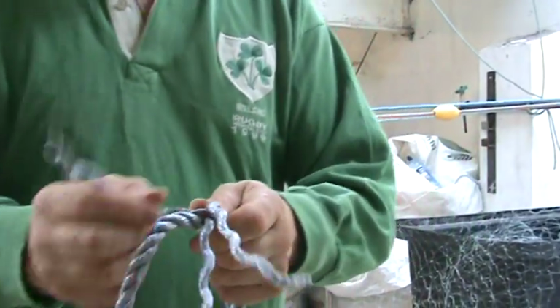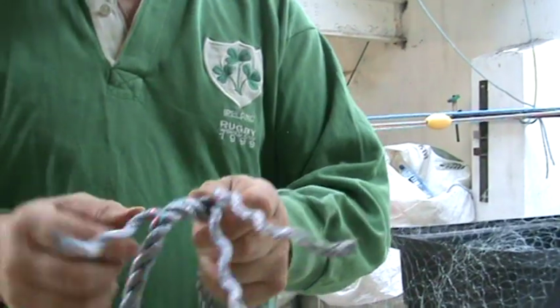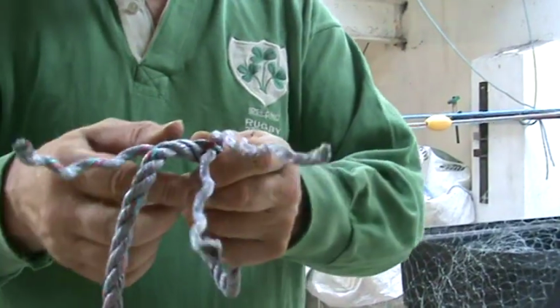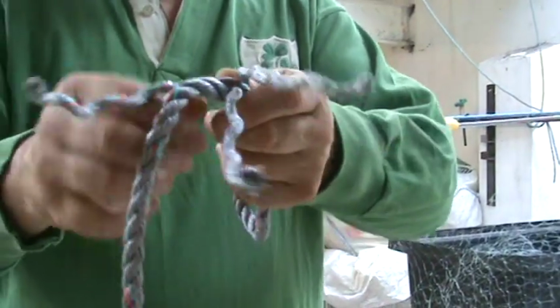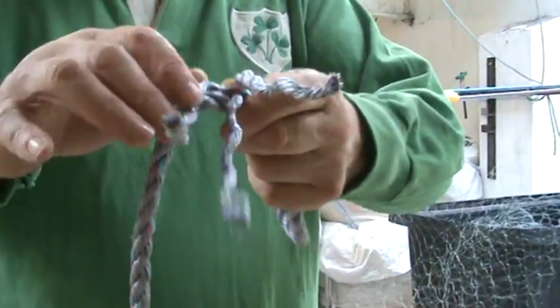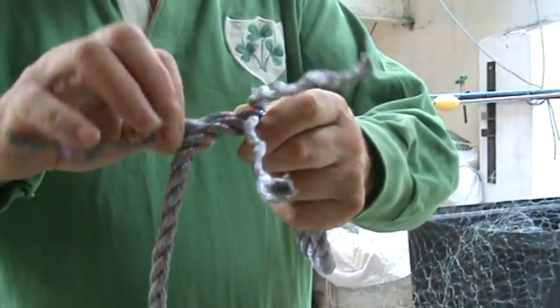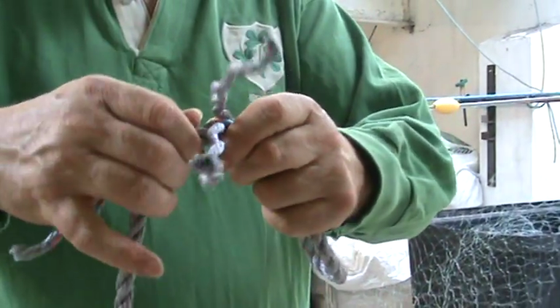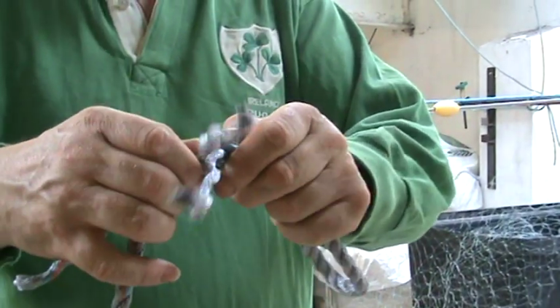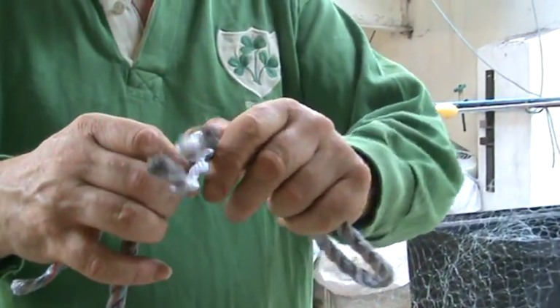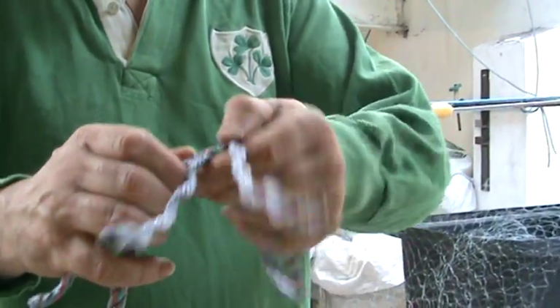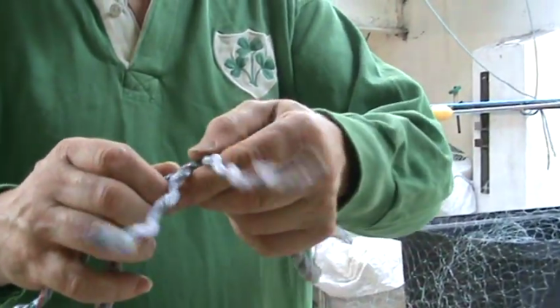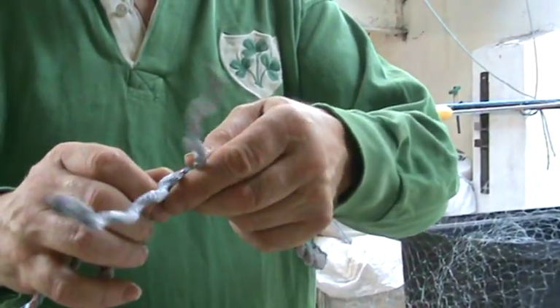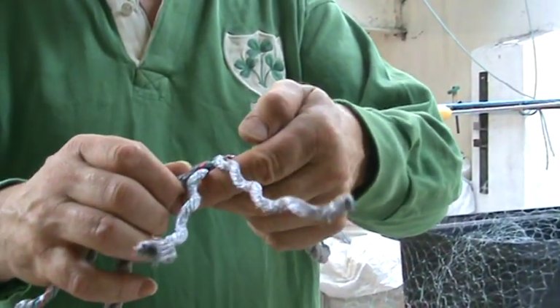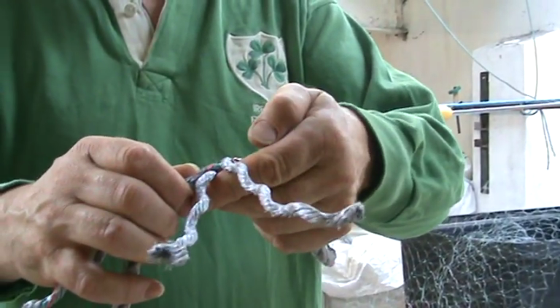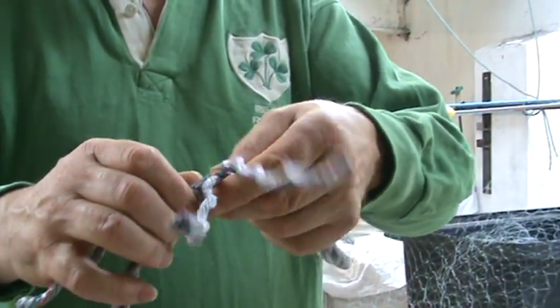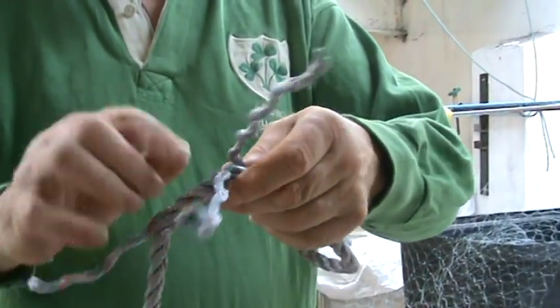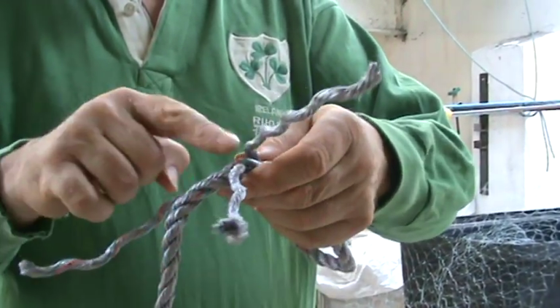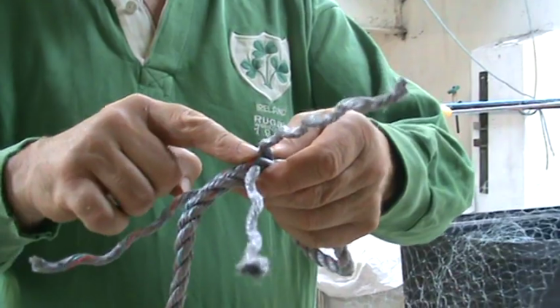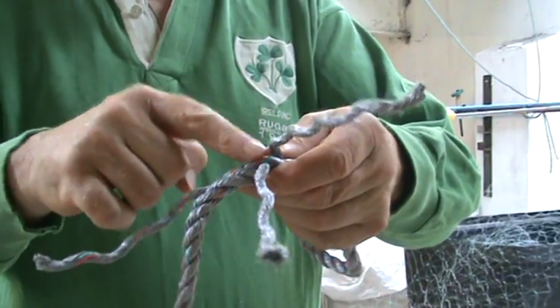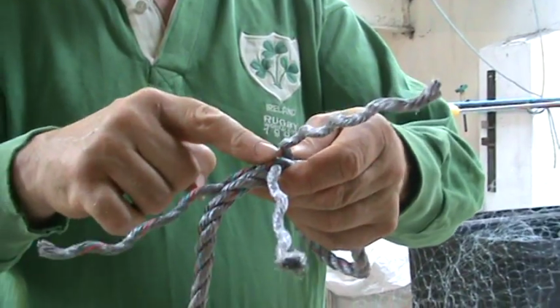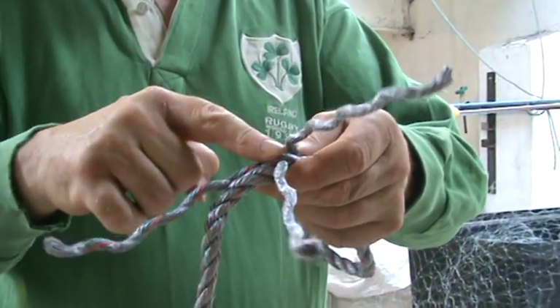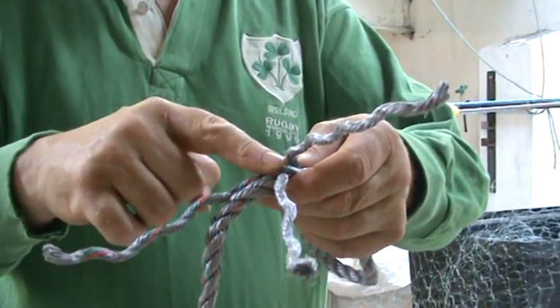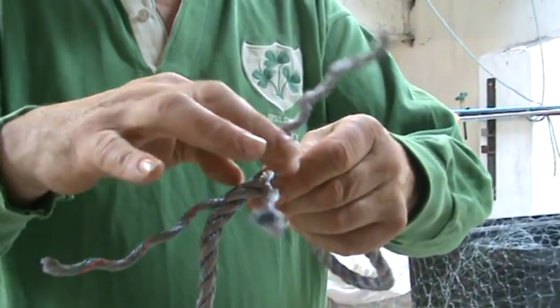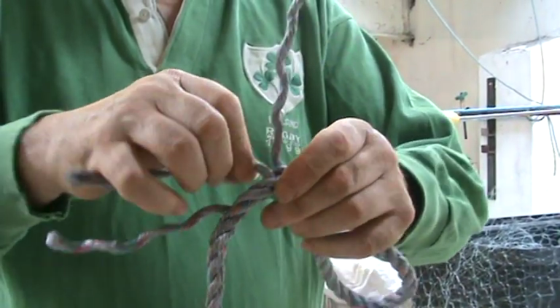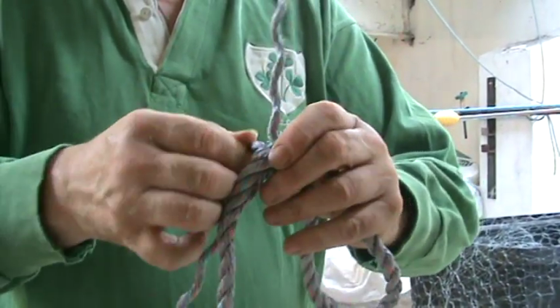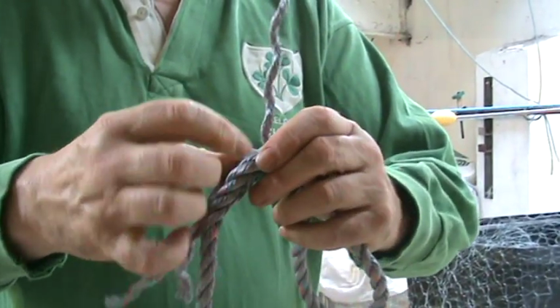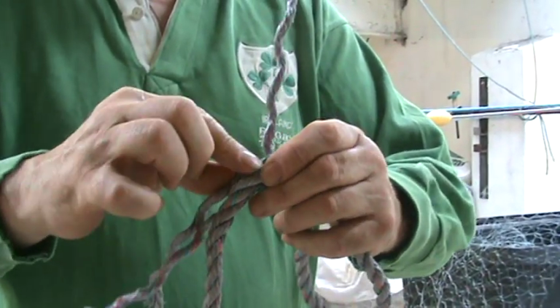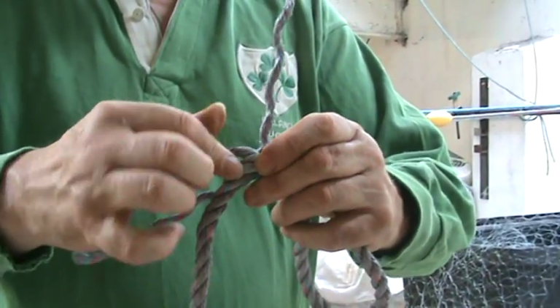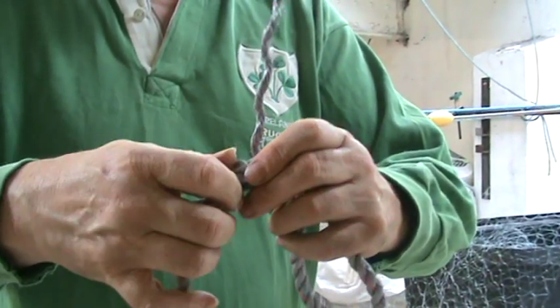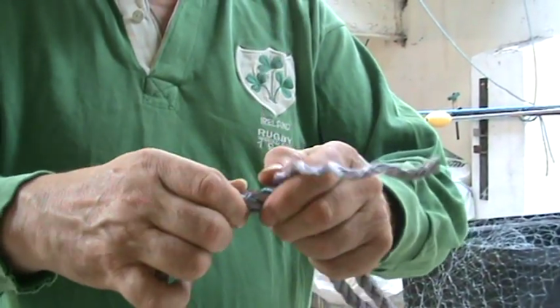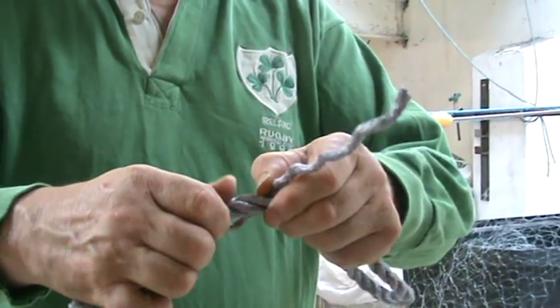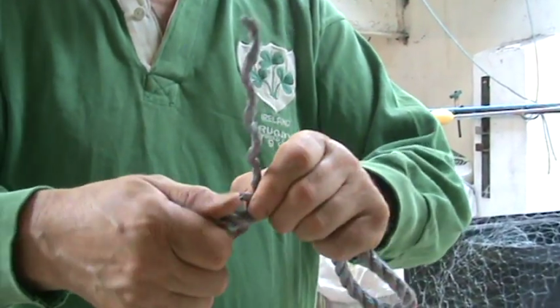With two strands remaining, take the one to the left, go over the one you've just used and under the next one.